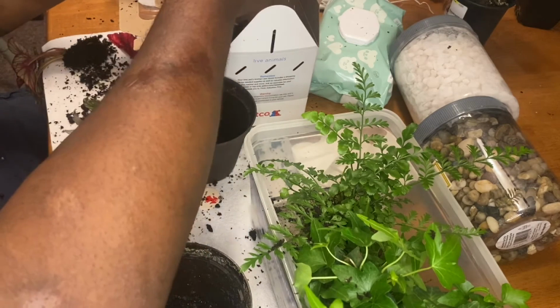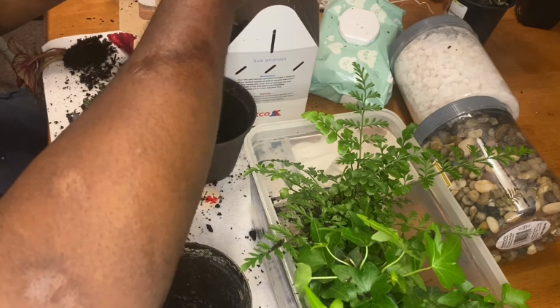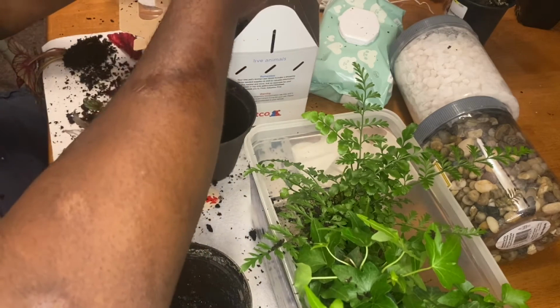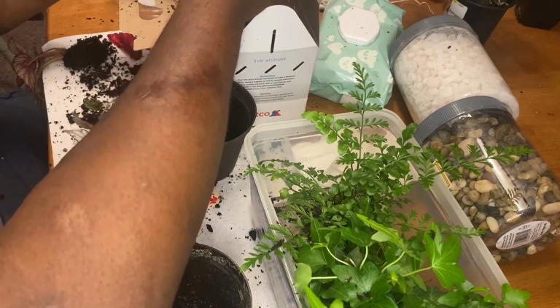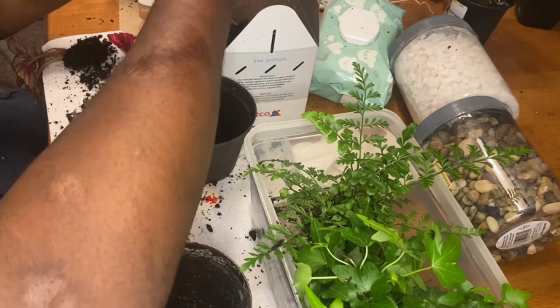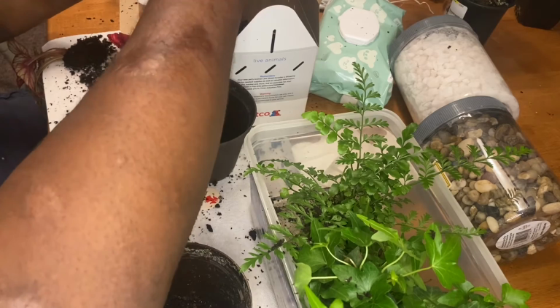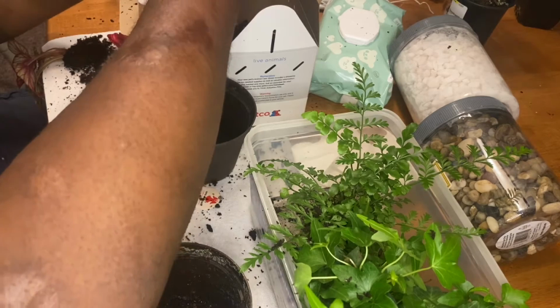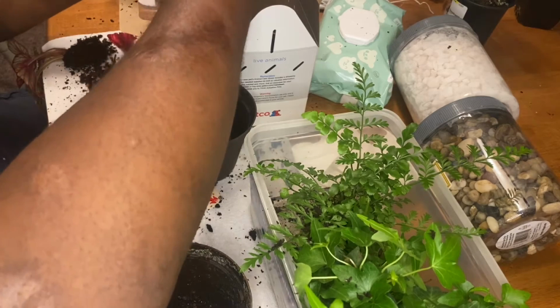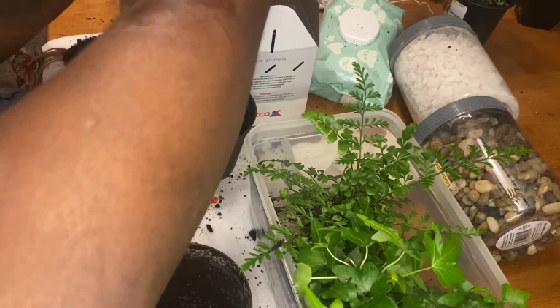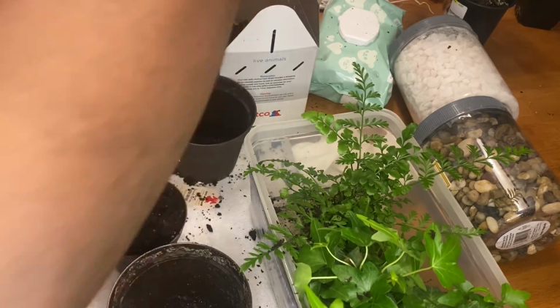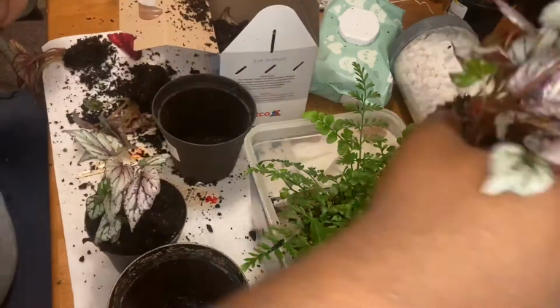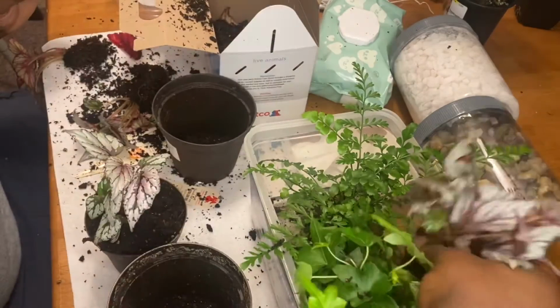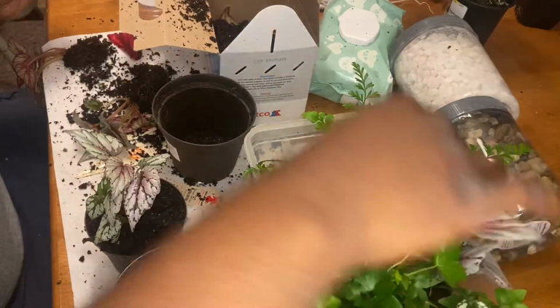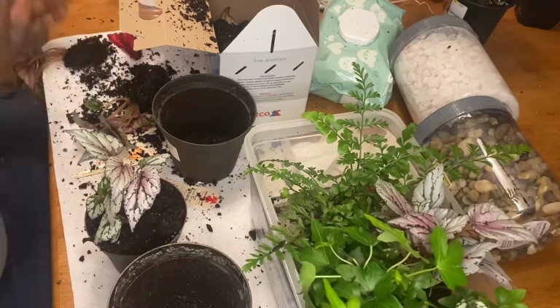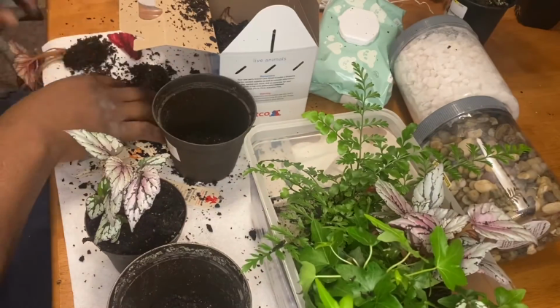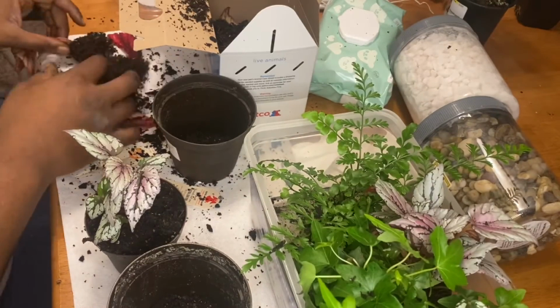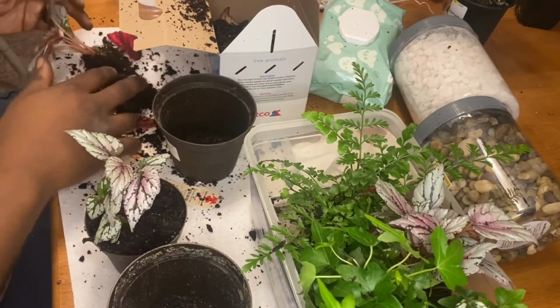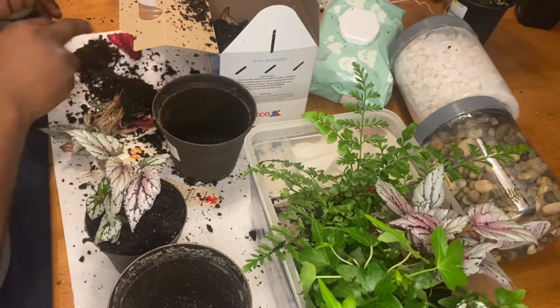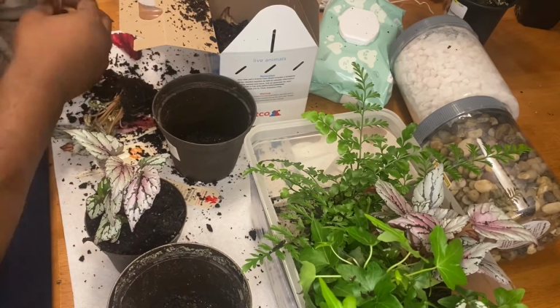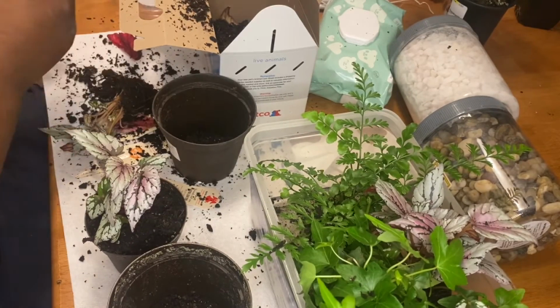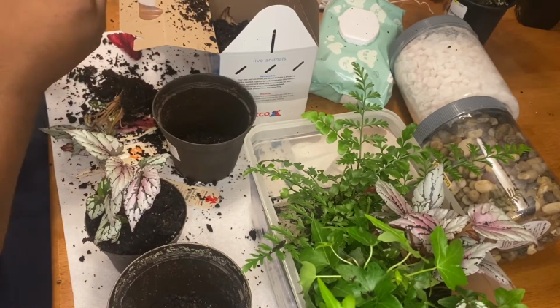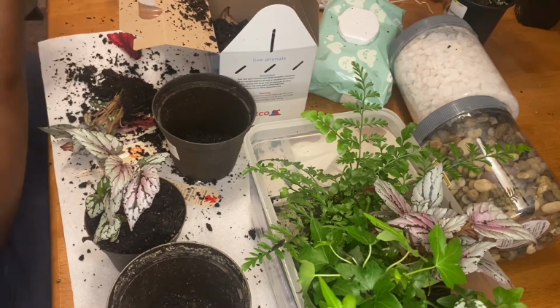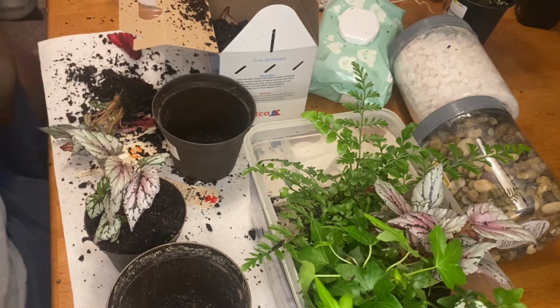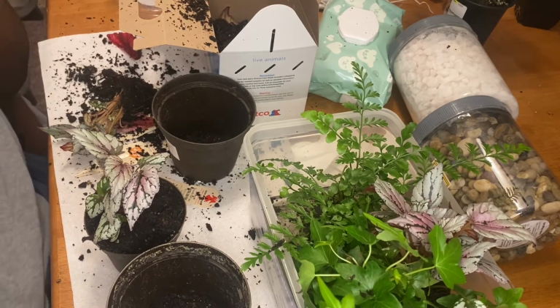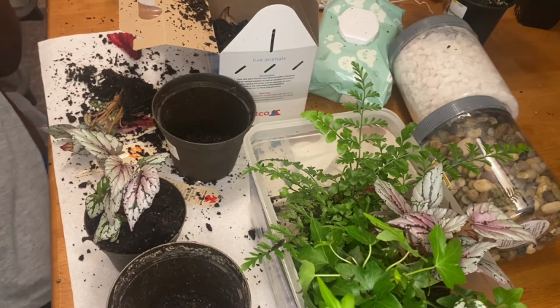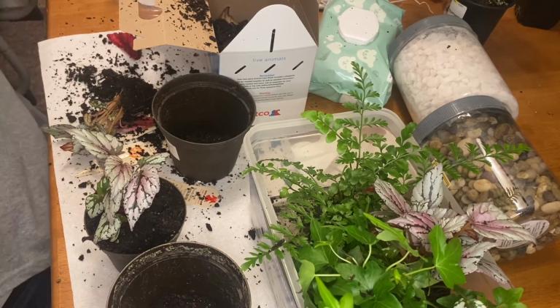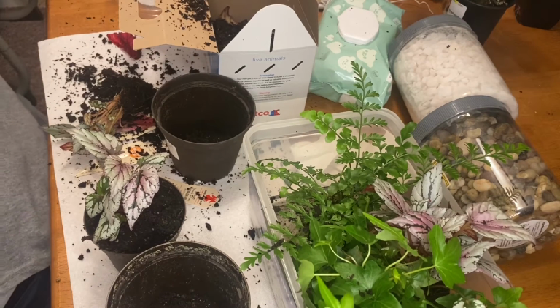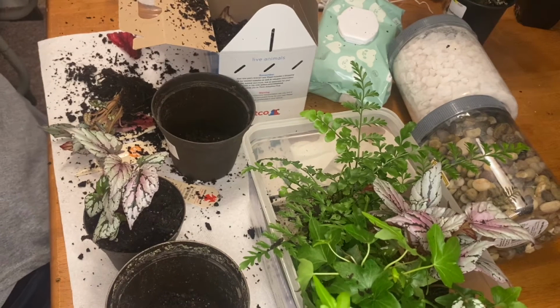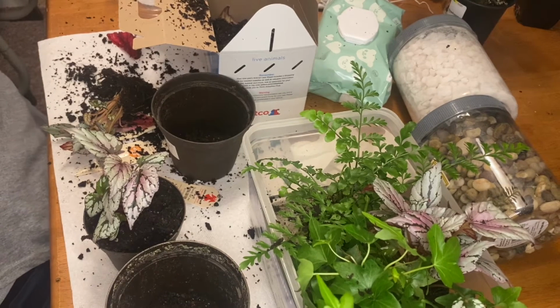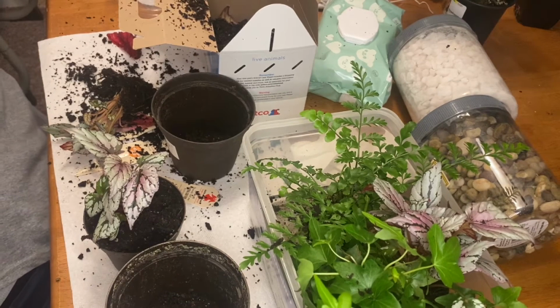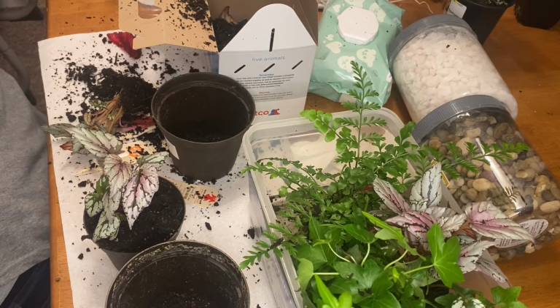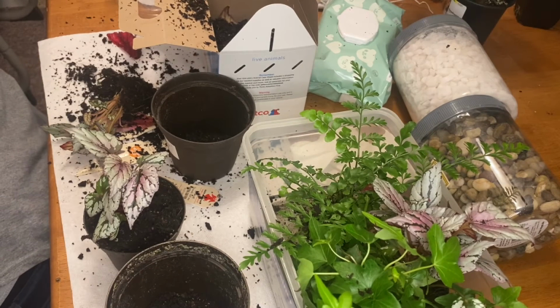I brought the camera up a little just so you all wouldn't have to be looking at my arm. After I feel like an adequate amount of dirt is shaking off, it's placed in the water.